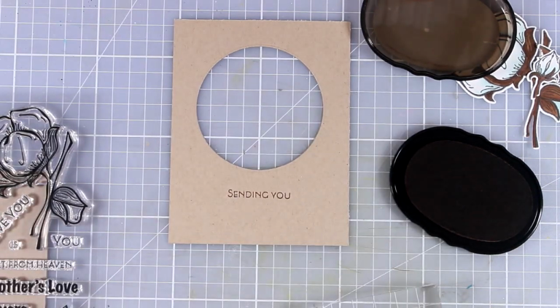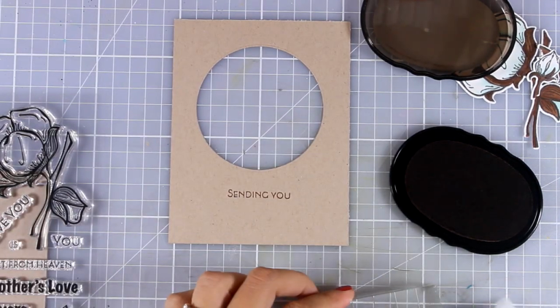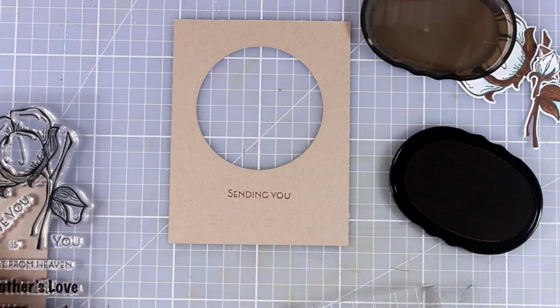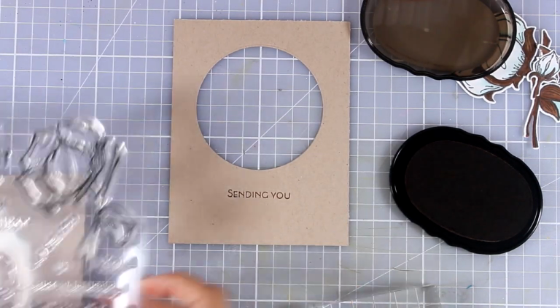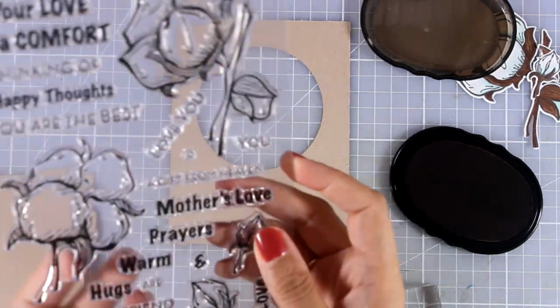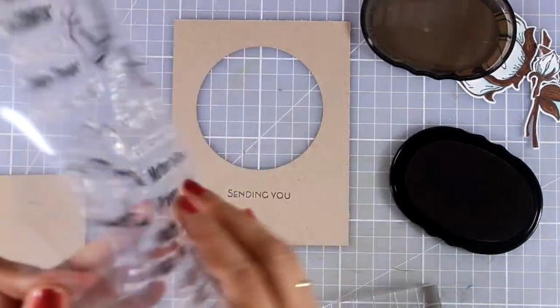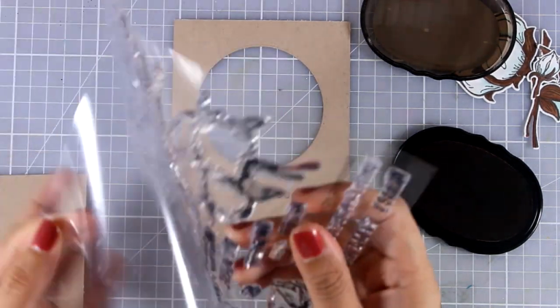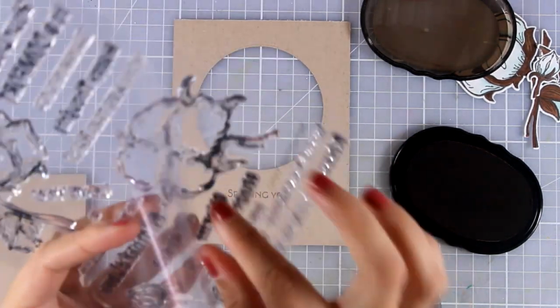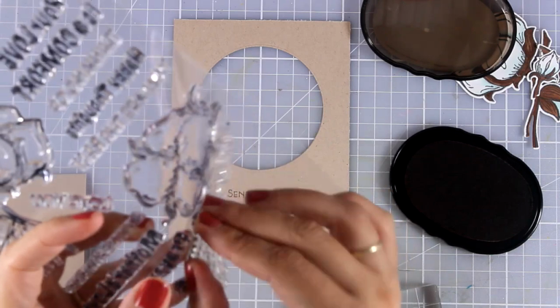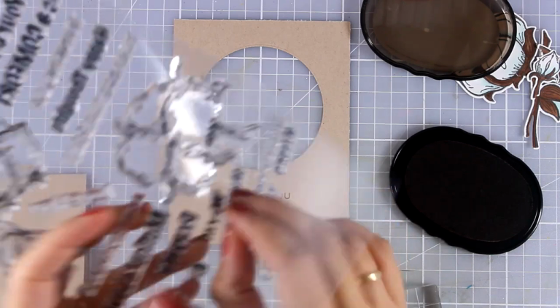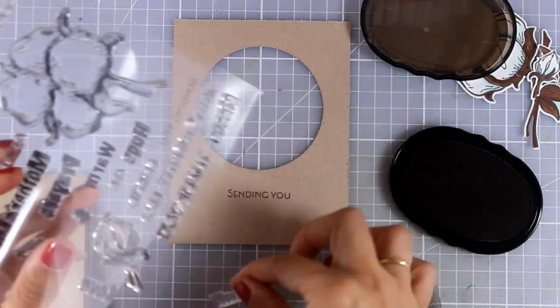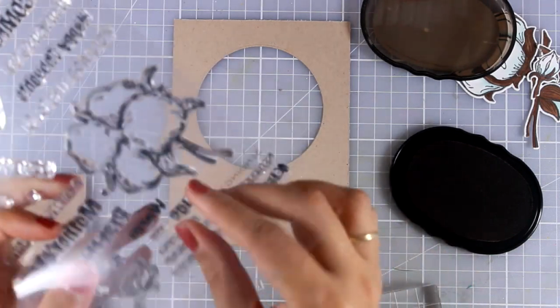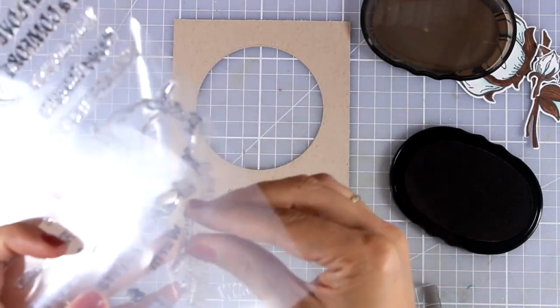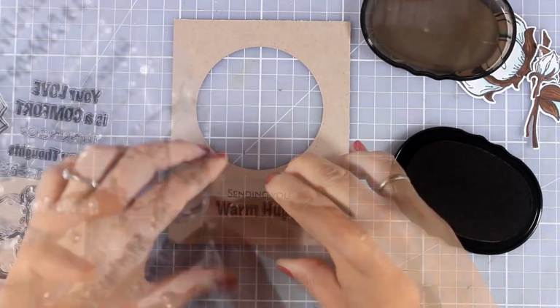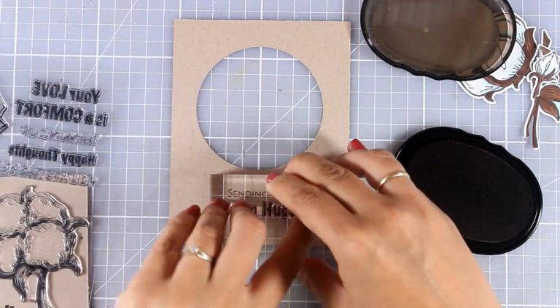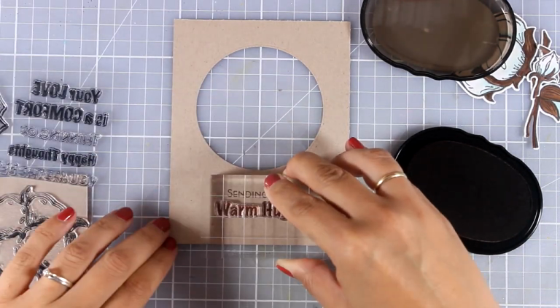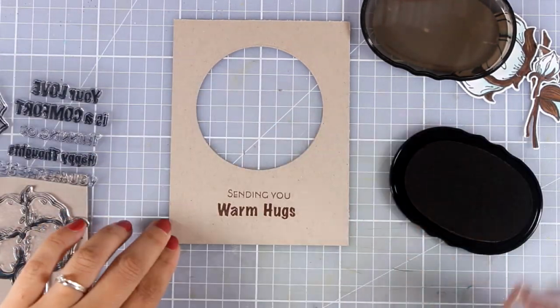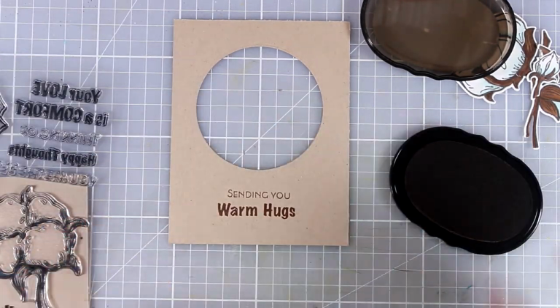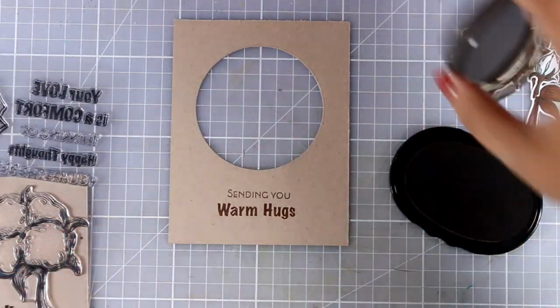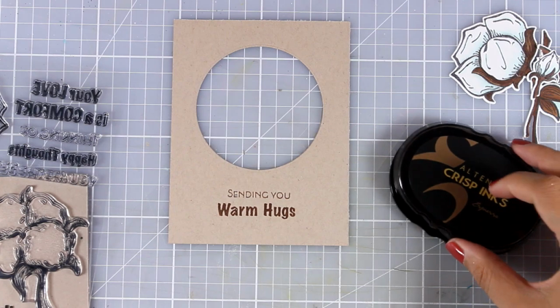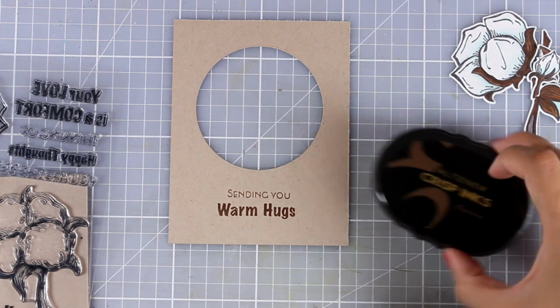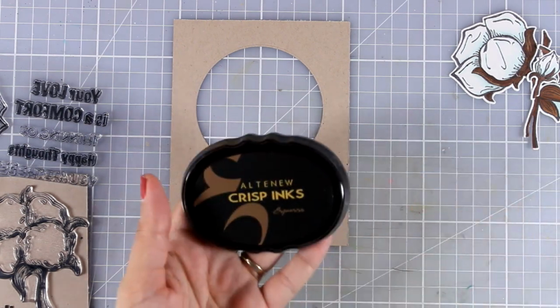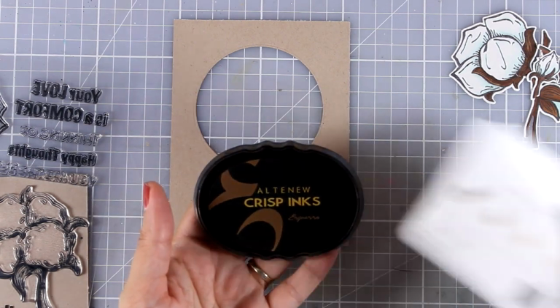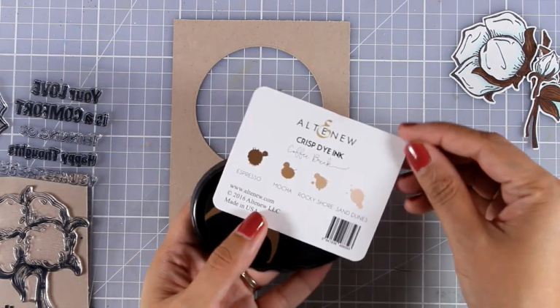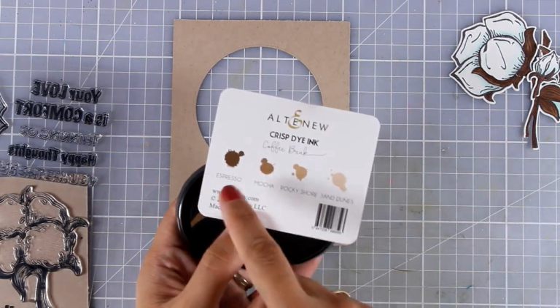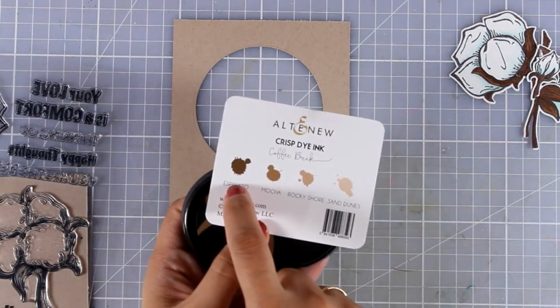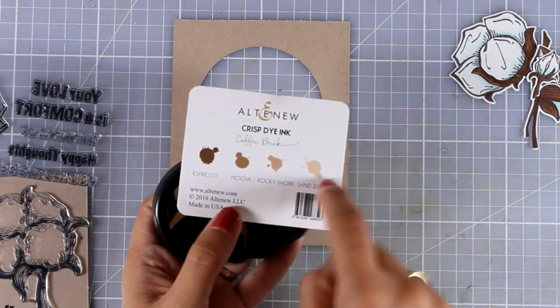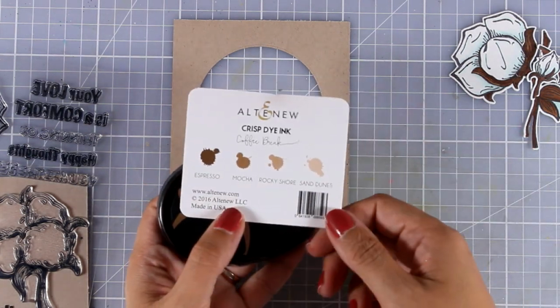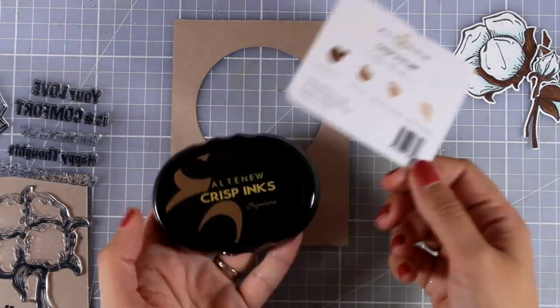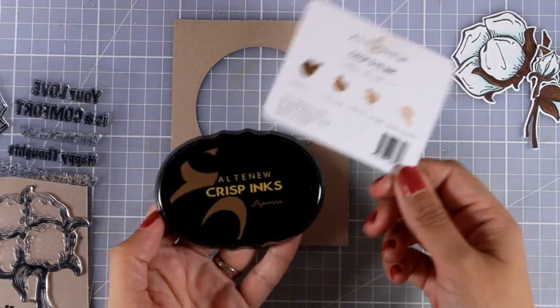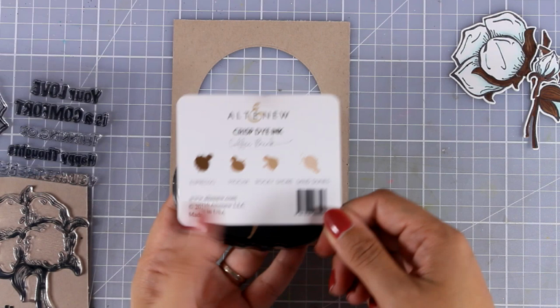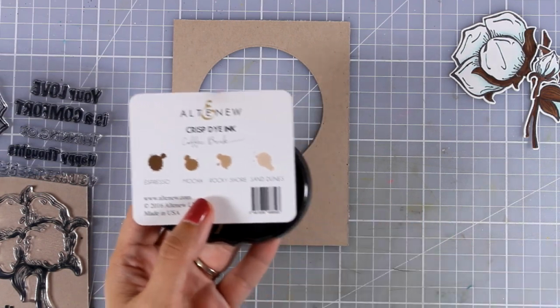Since the design is quite versatile you can use any sentiment from the stamp set. I decided to go with 'Sending You Warm Hugs,' and I'm using the Espresso dye ink, which comes from a bundle of four called Coffee Break.